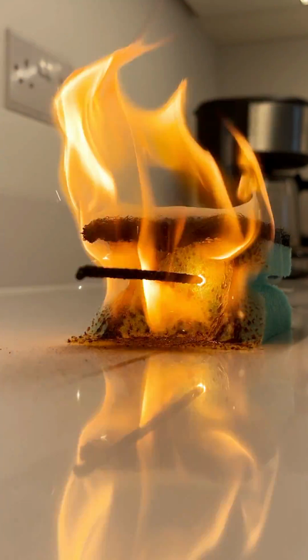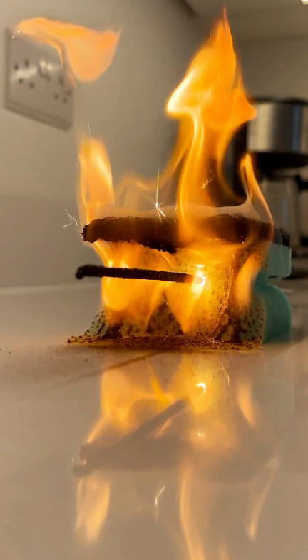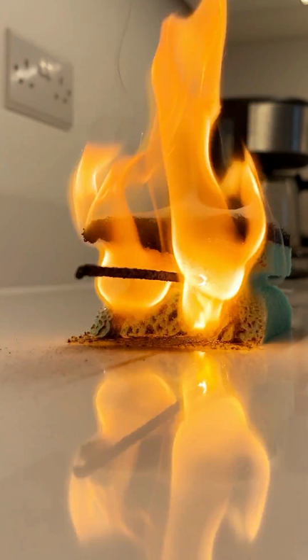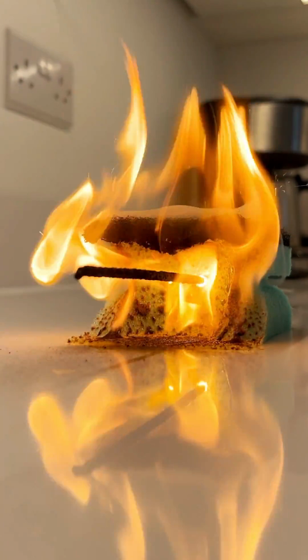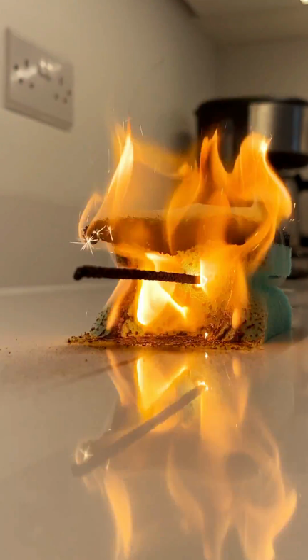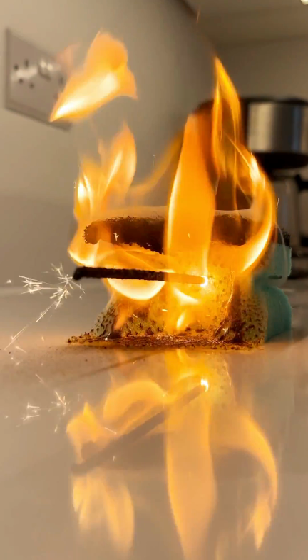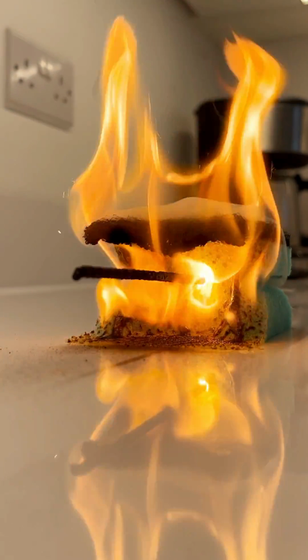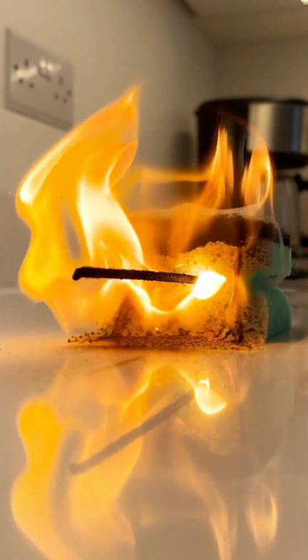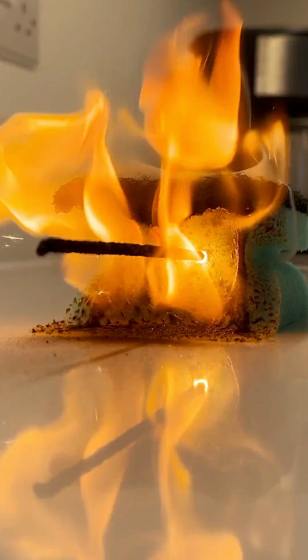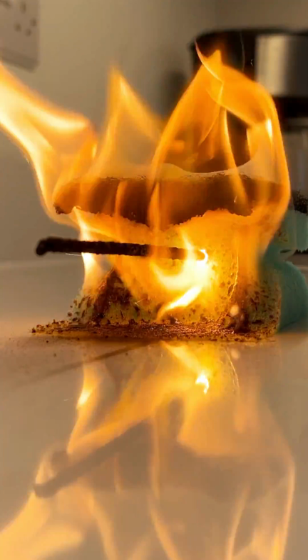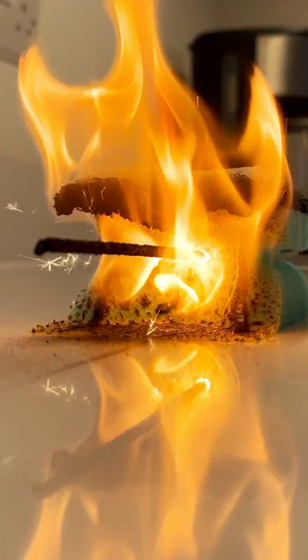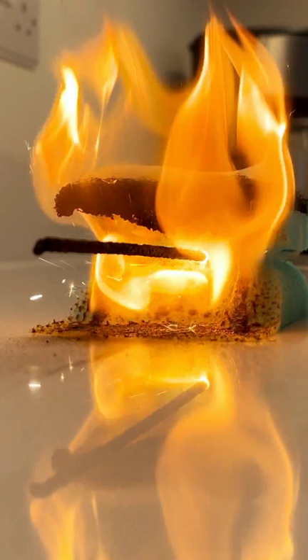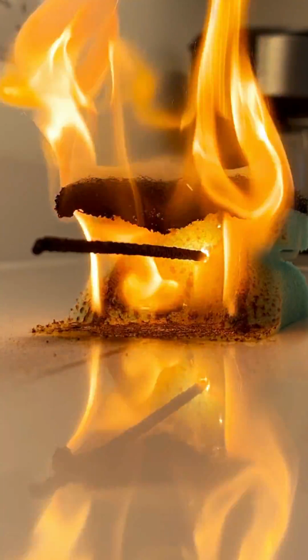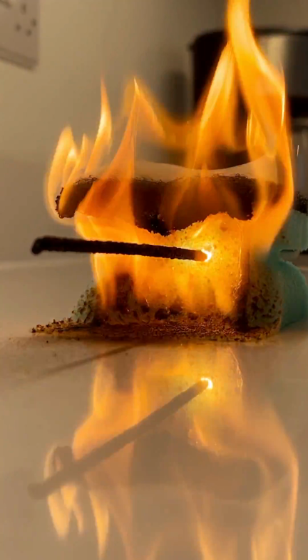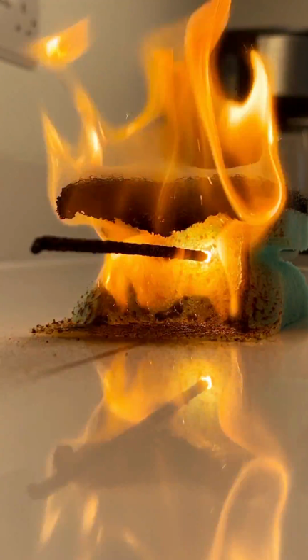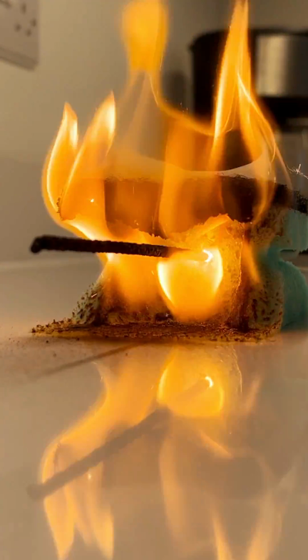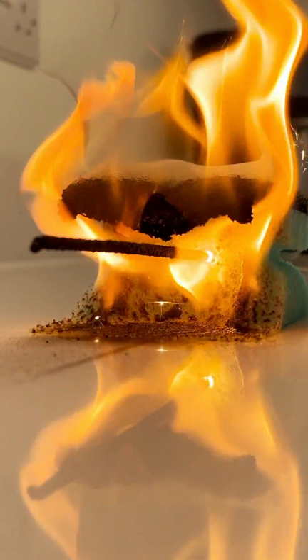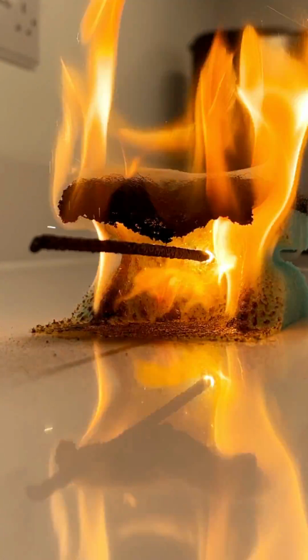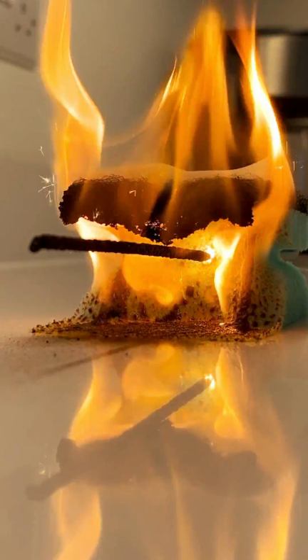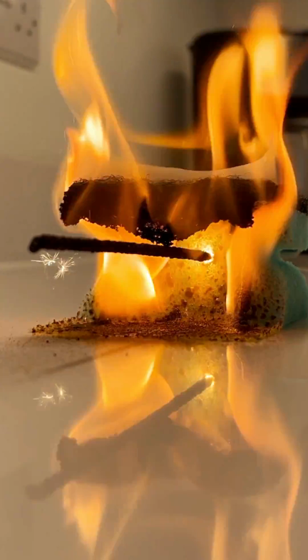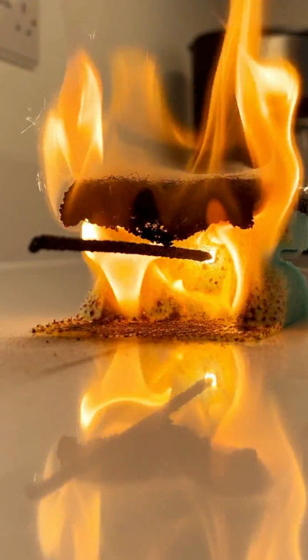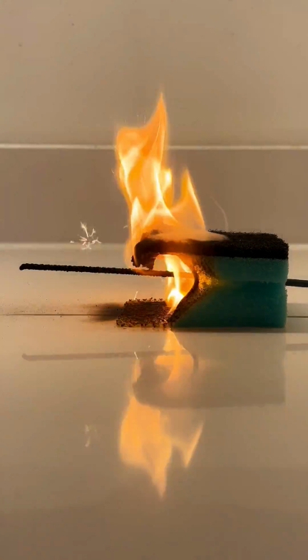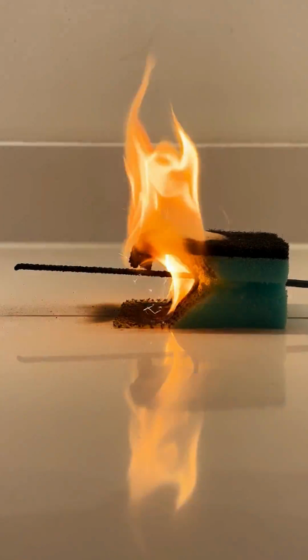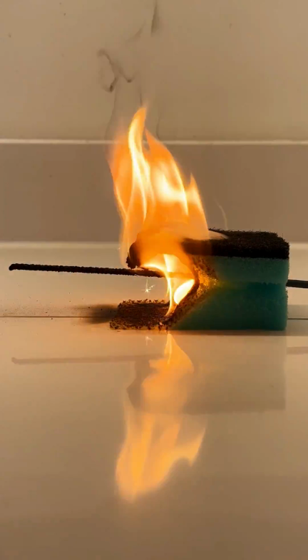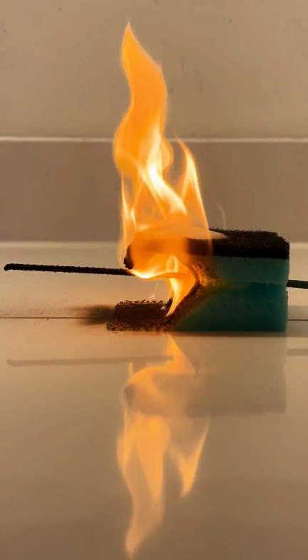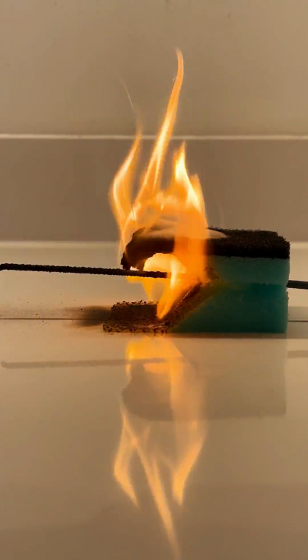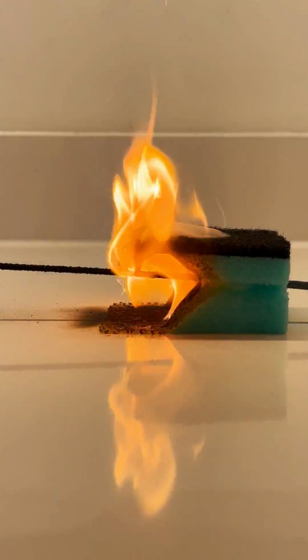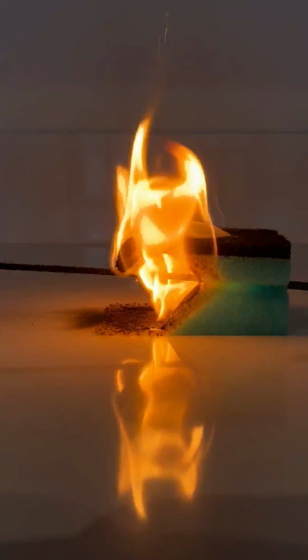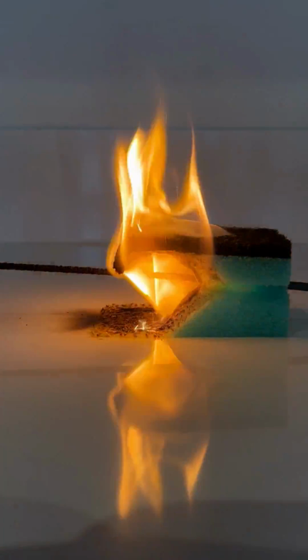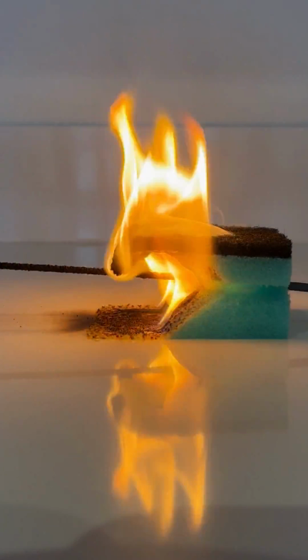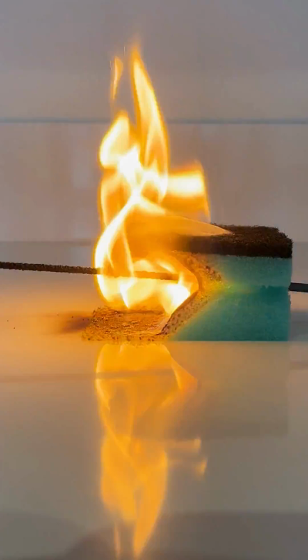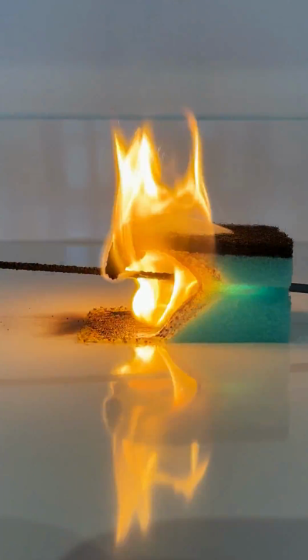Is it just me, or can I see the devil himself here? By the way, I always read the comments, so tell me what I can sparkle cook next.